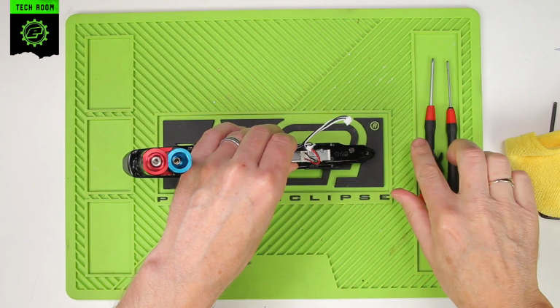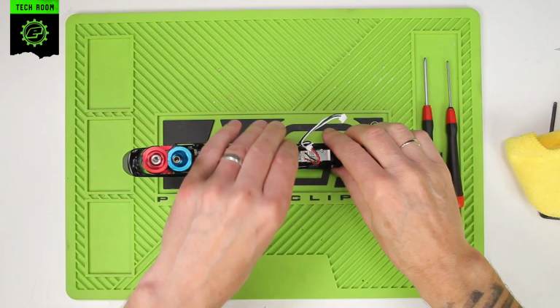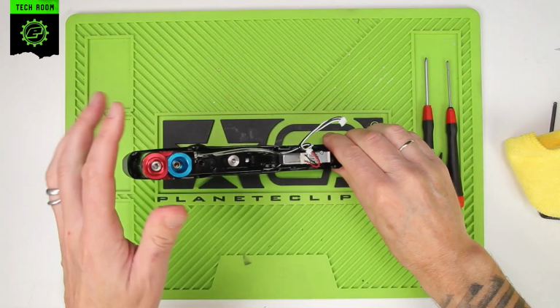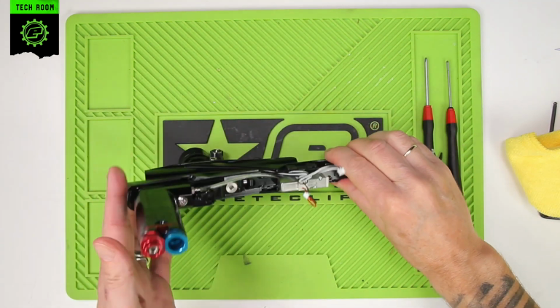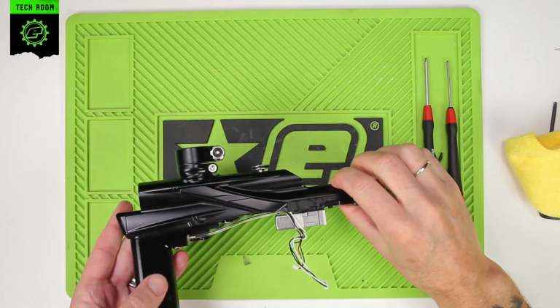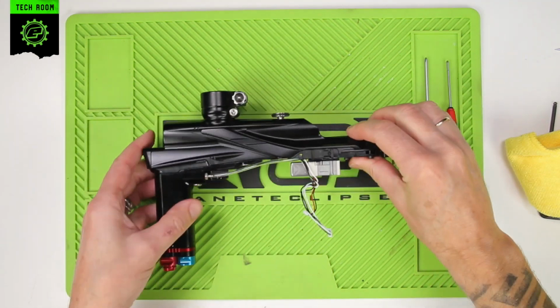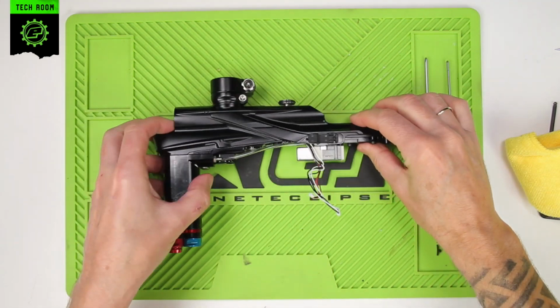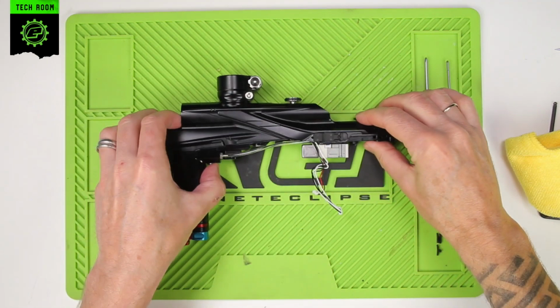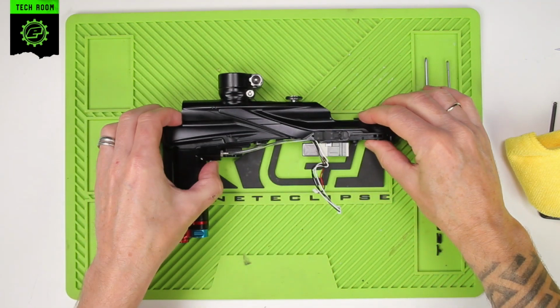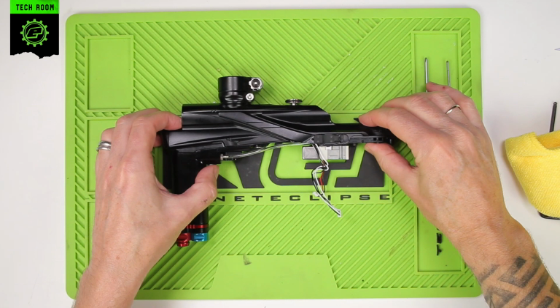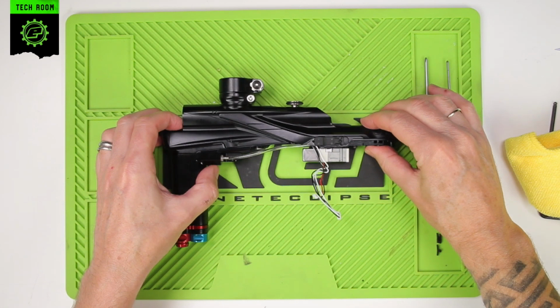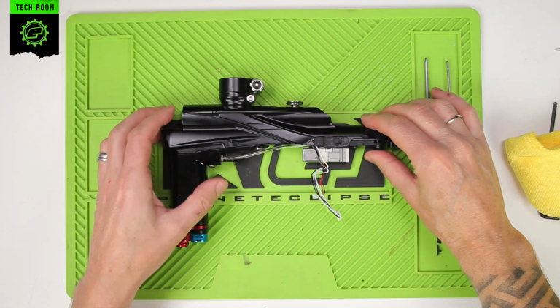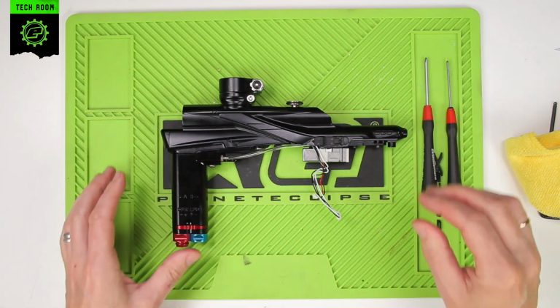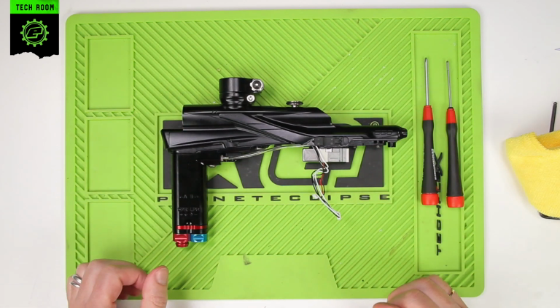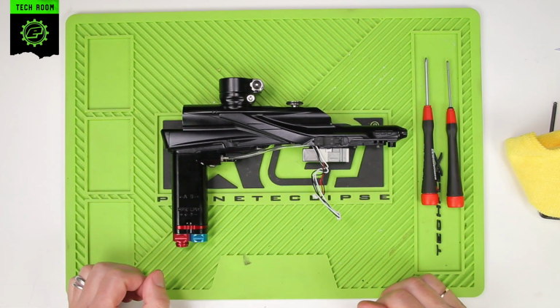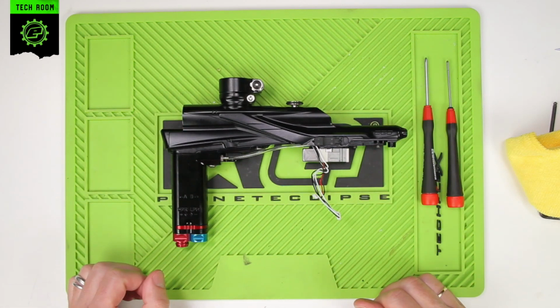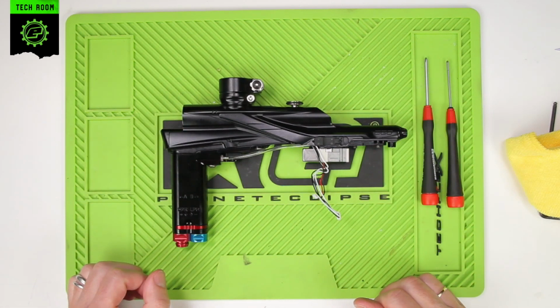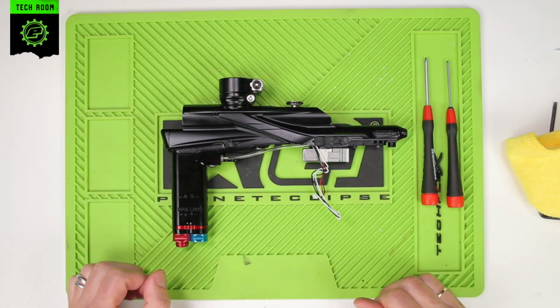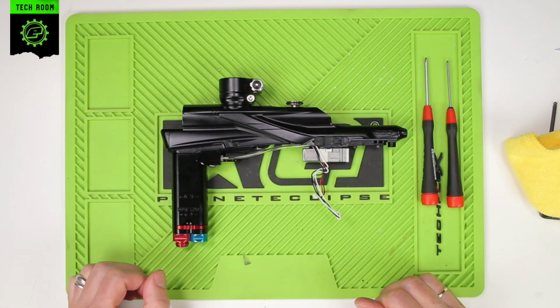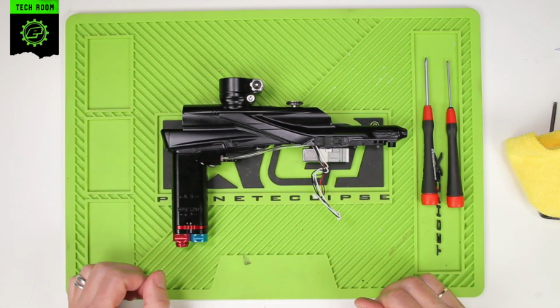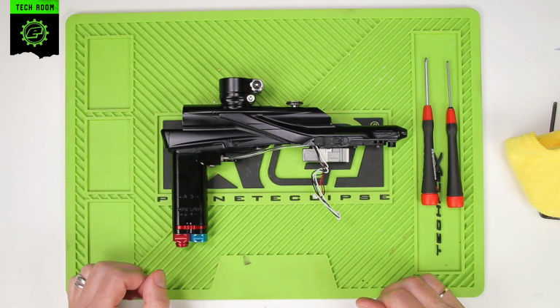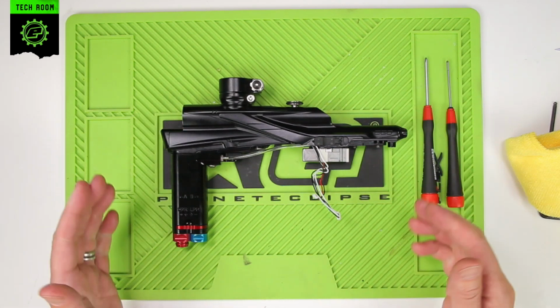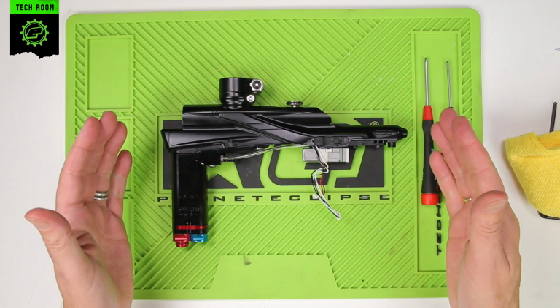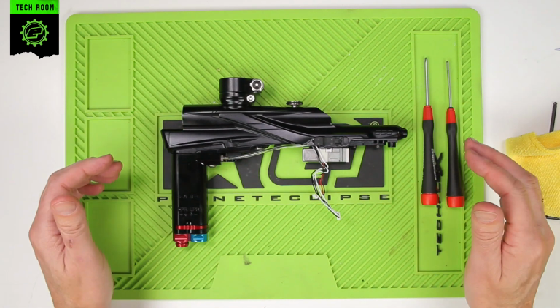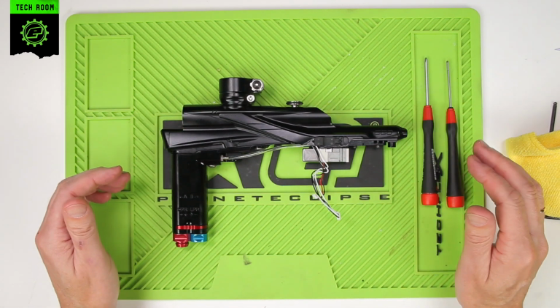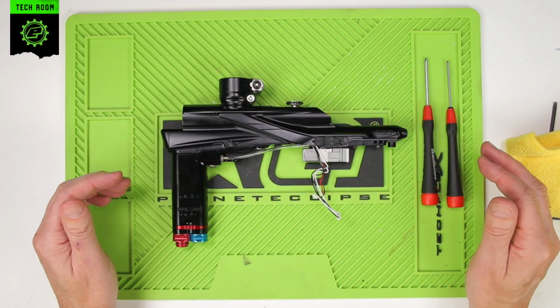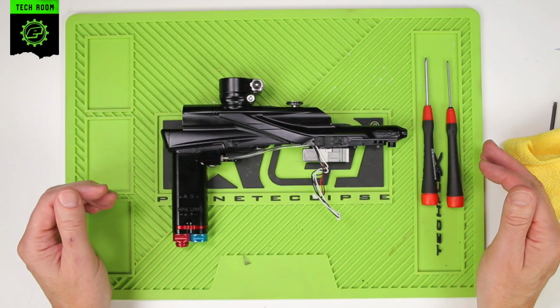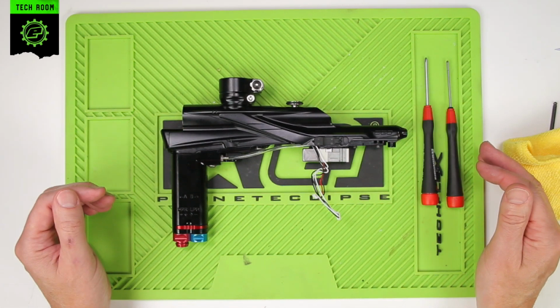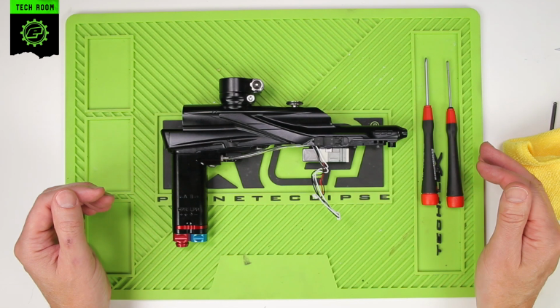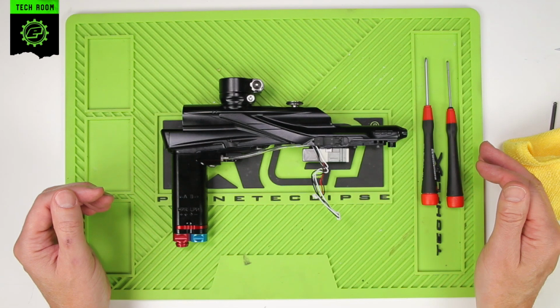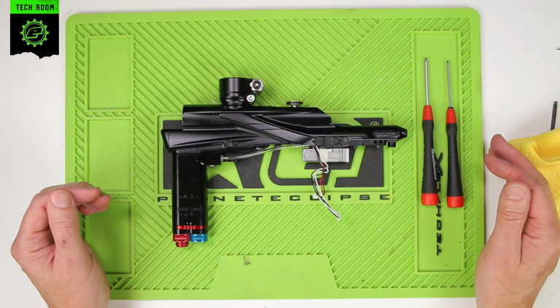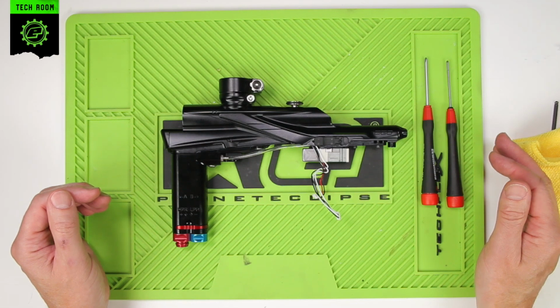And that was the removal and reattaching of the lever valve mechanism in an LV2. Thank you.